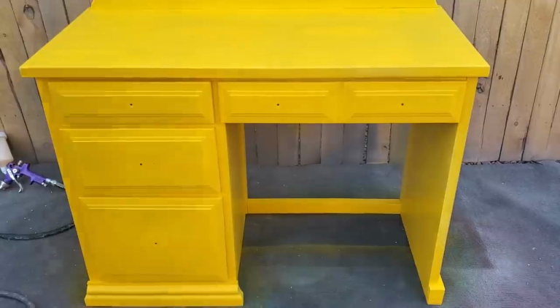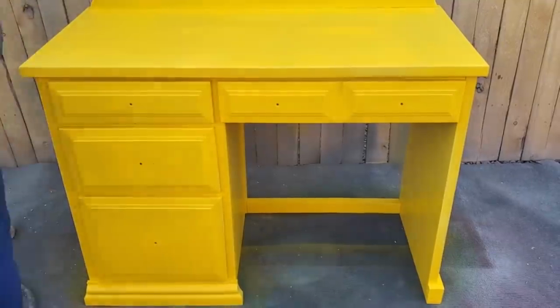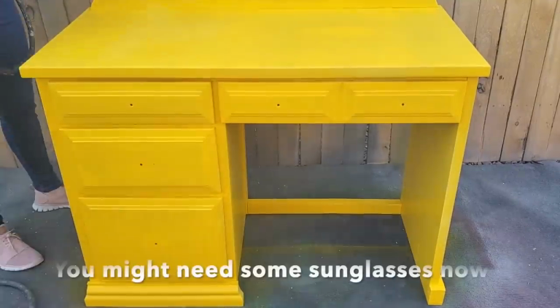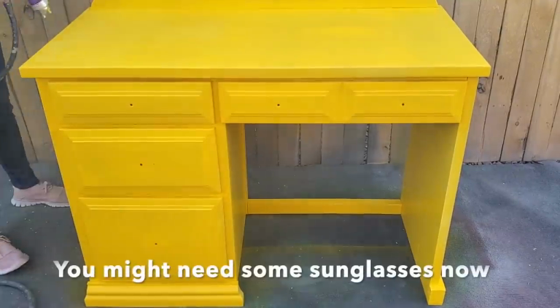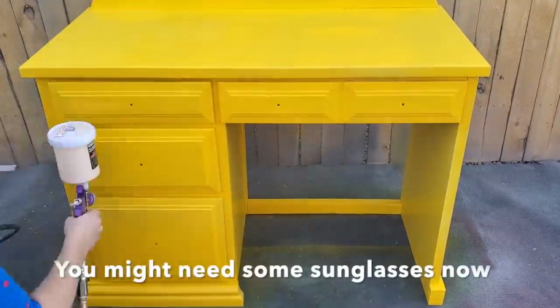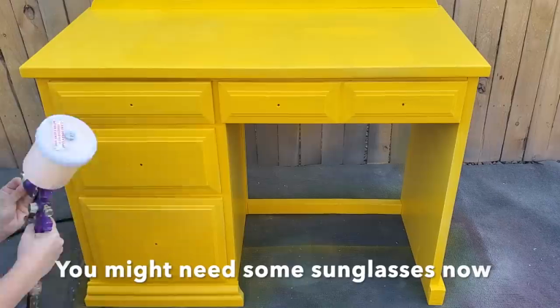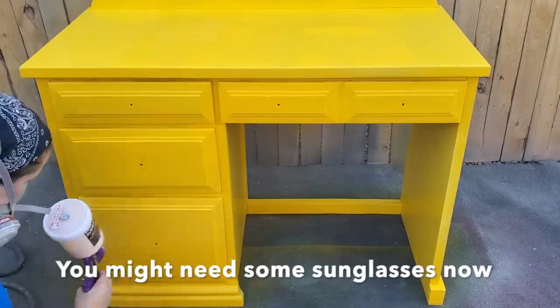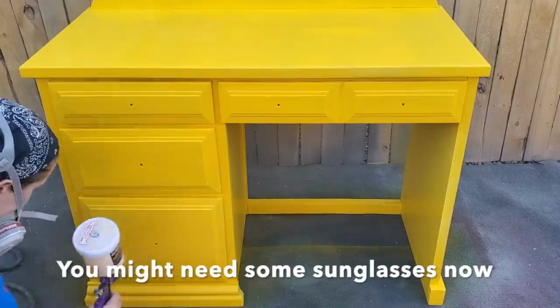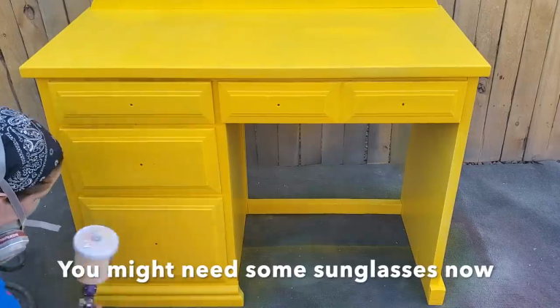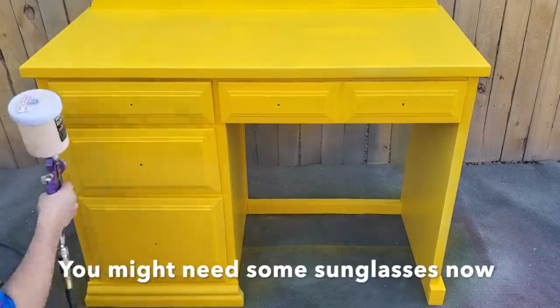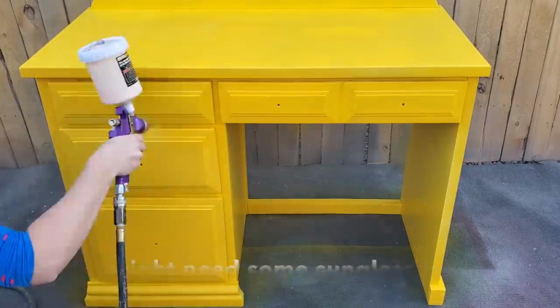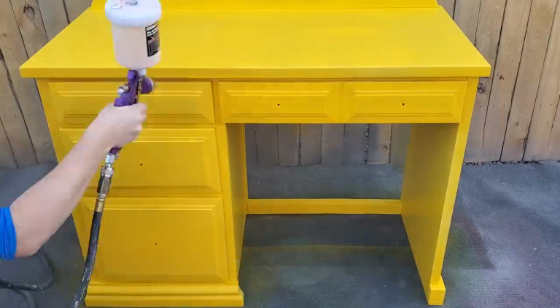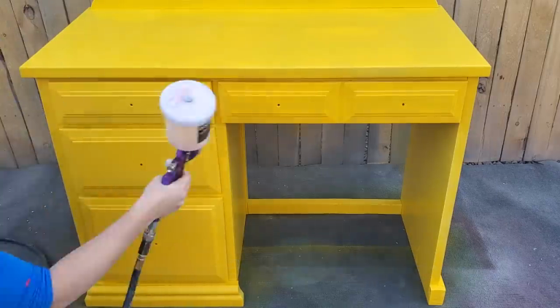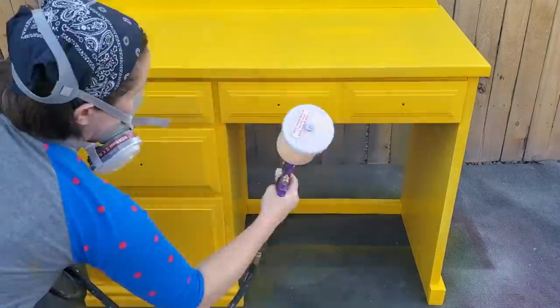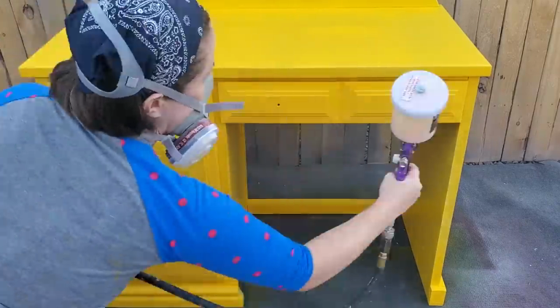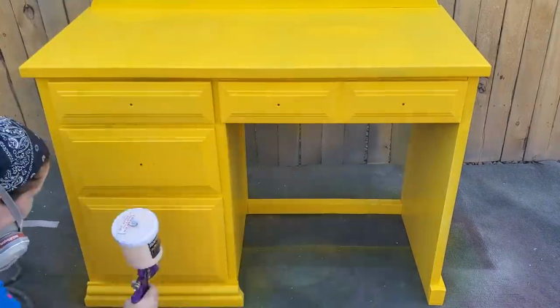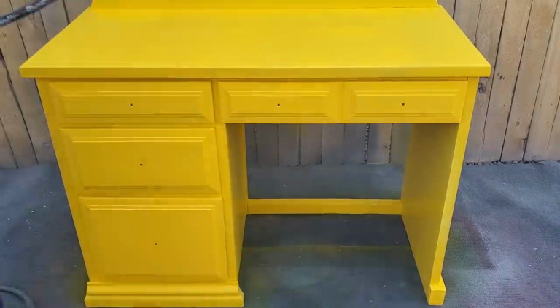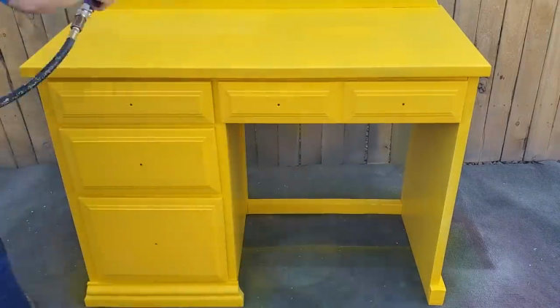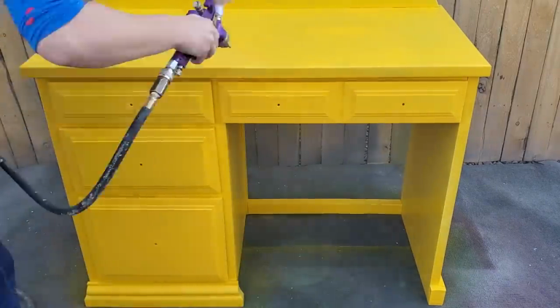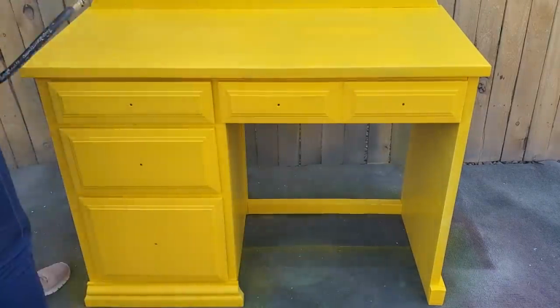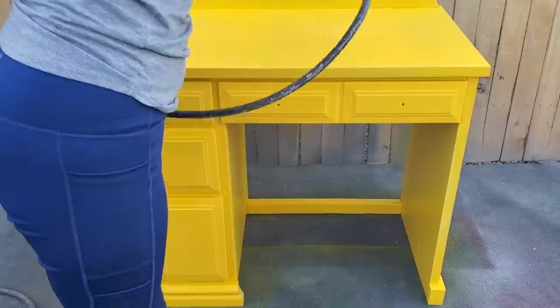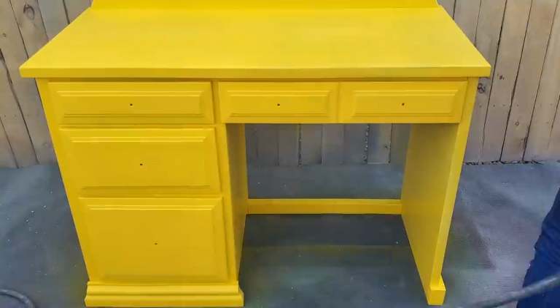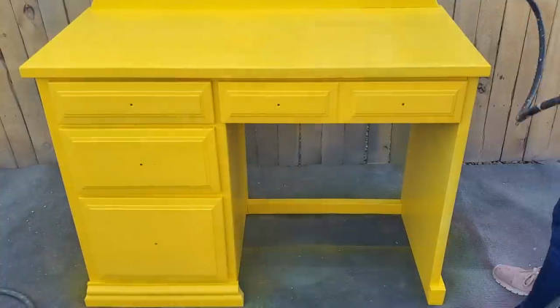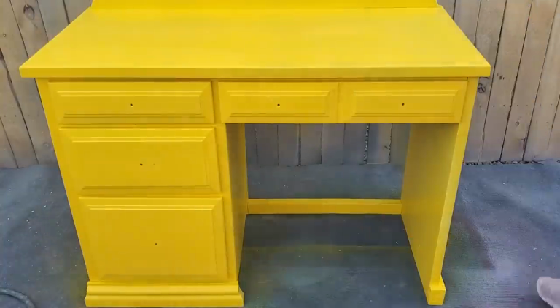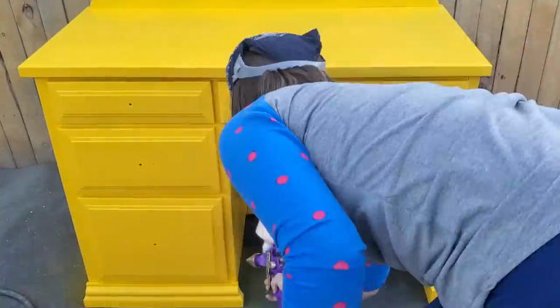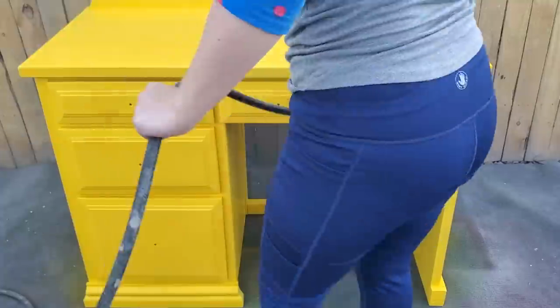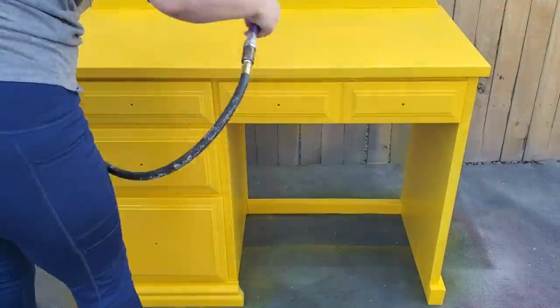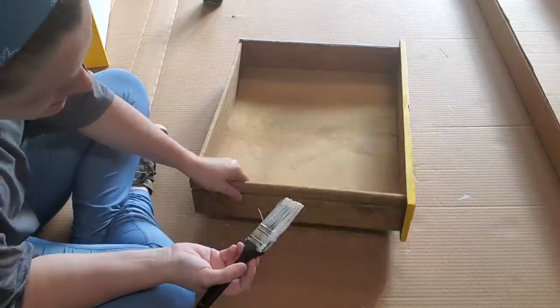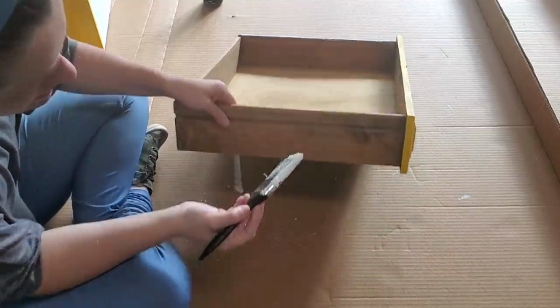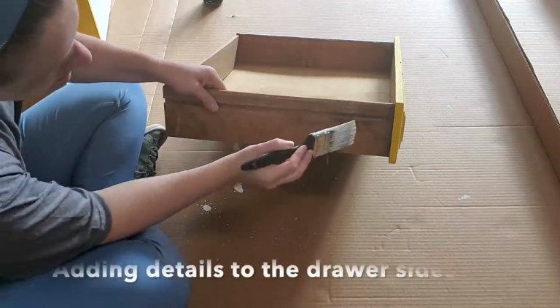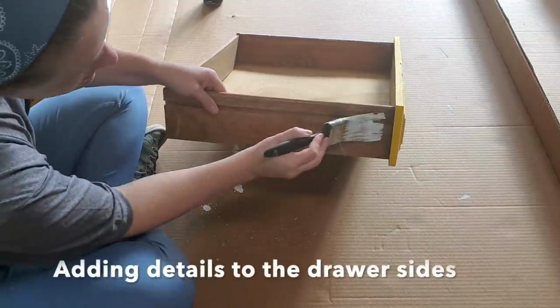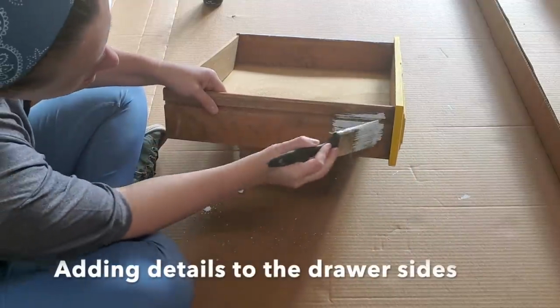This desk took about three coats of paint, and it literally used every single drop of paint I had in that little tester jar.